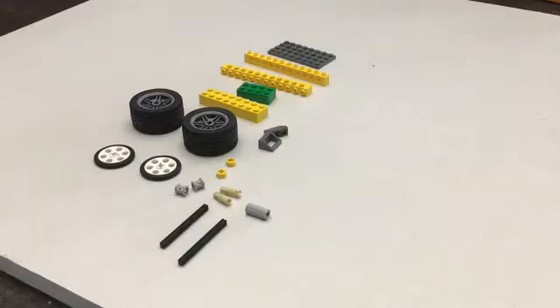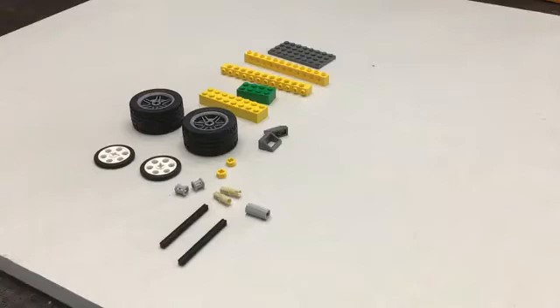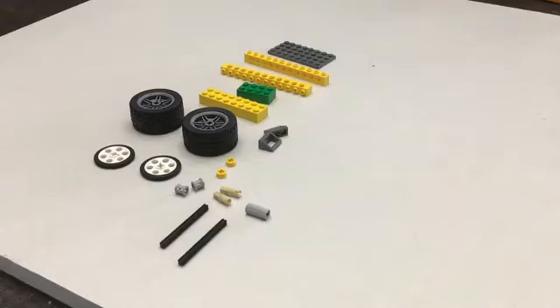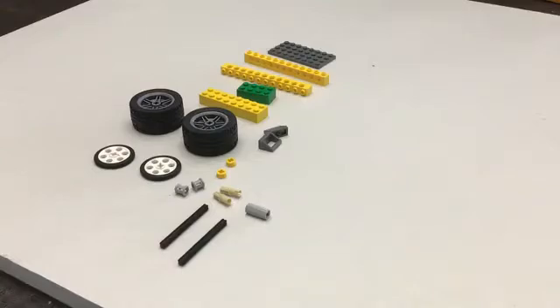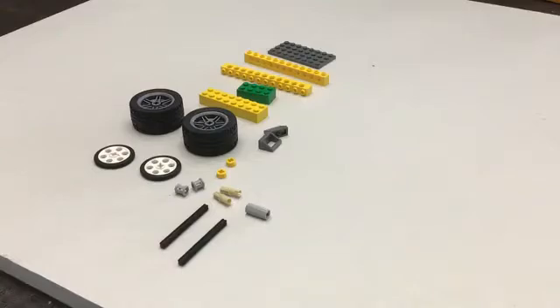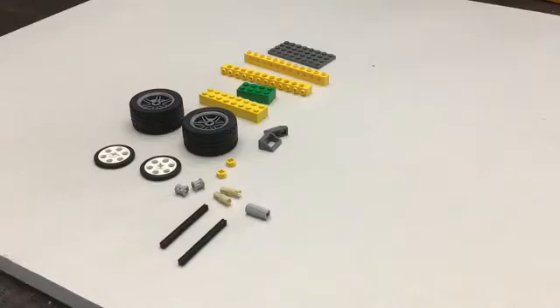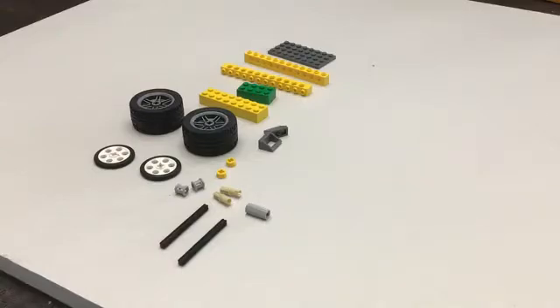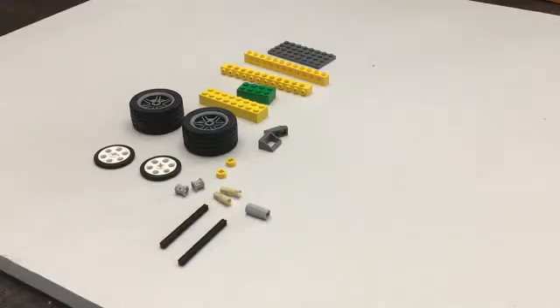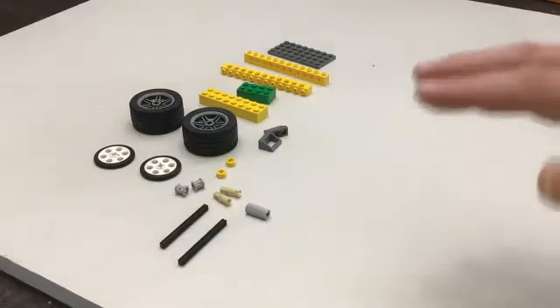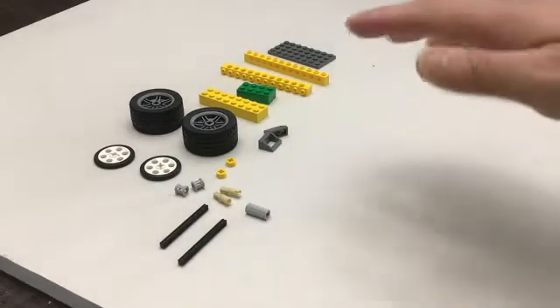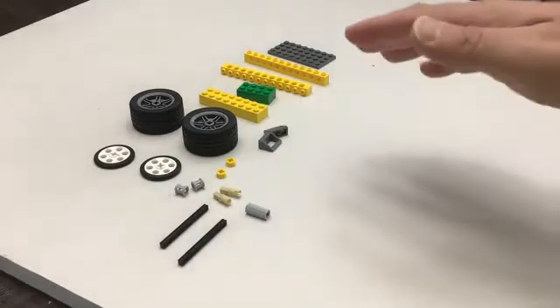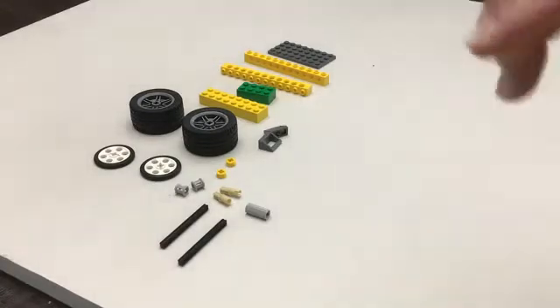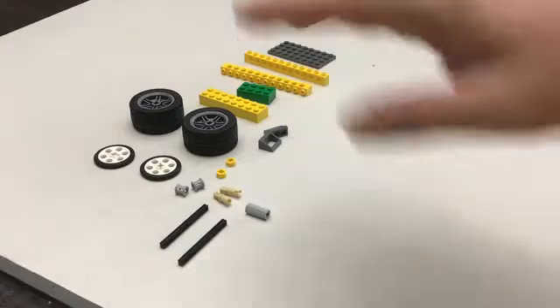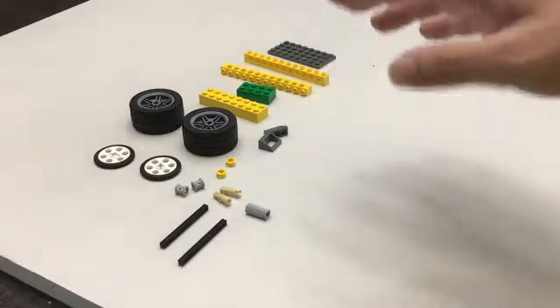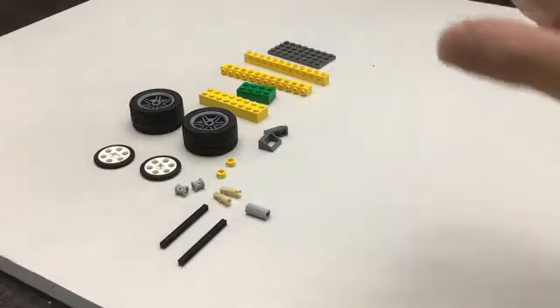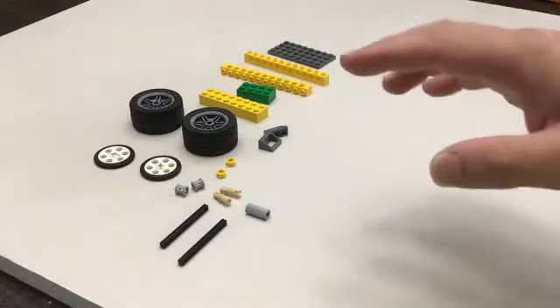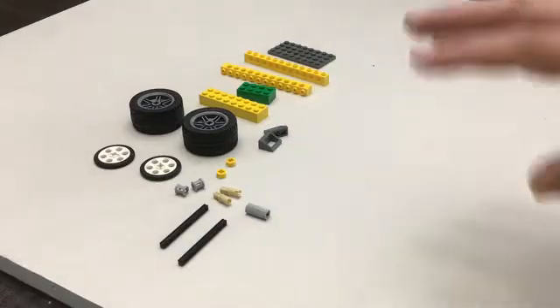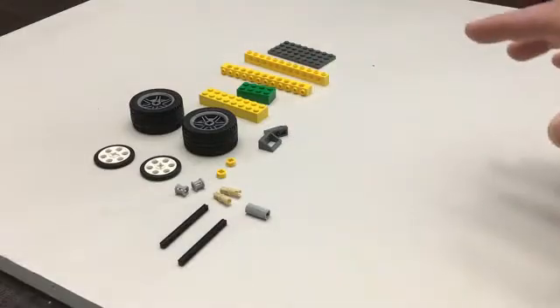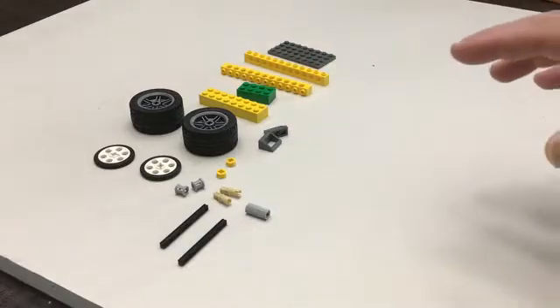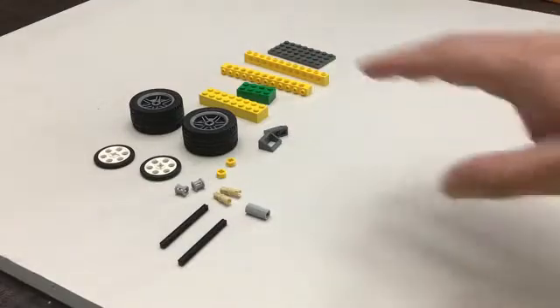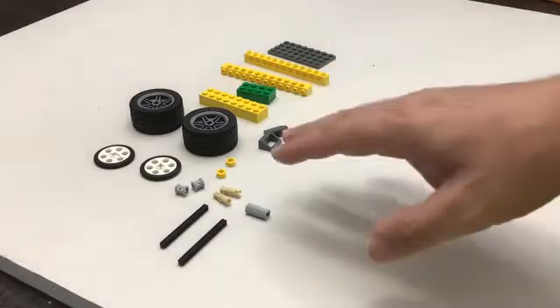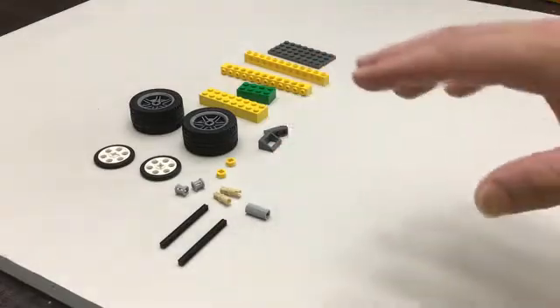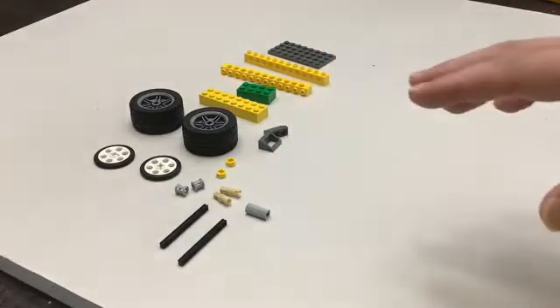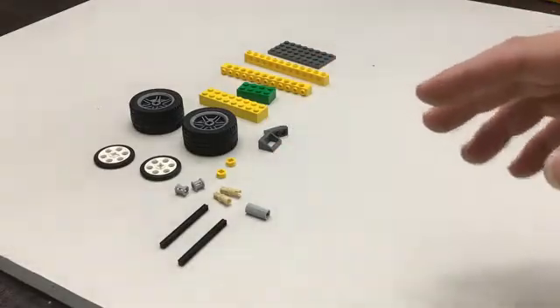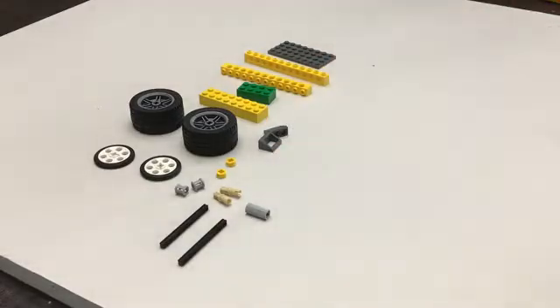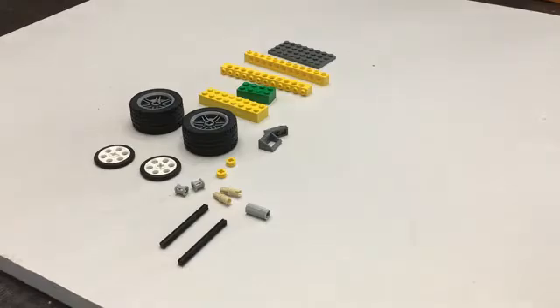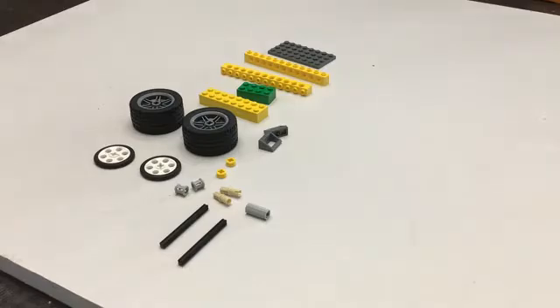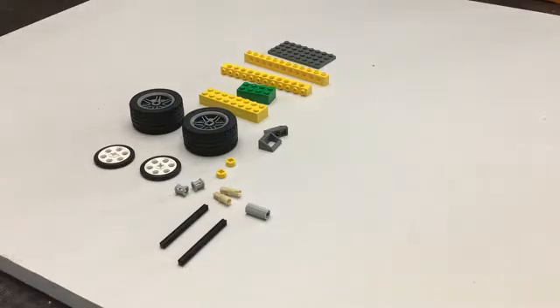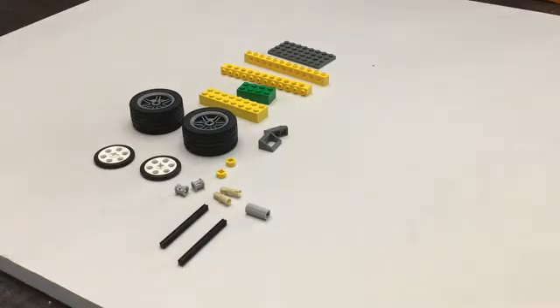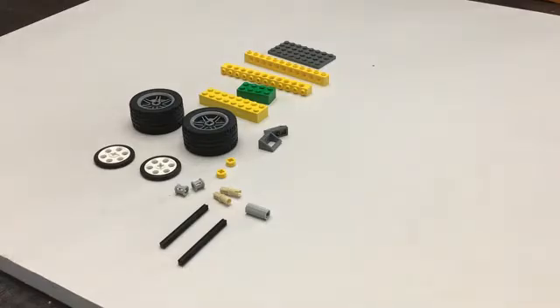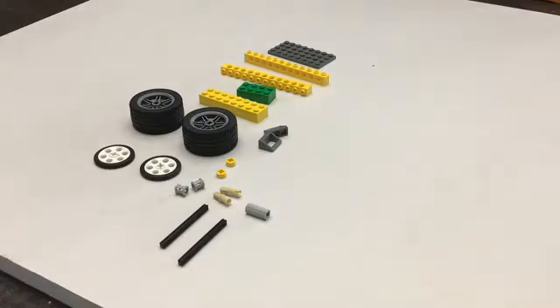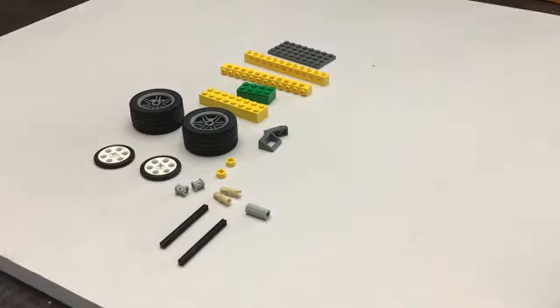We're going to be making the balloon car. Just as a general reminder, my colors might be completely different than the colors that you have, but the pieces should all be the same. So just make a note that the pieces may be a different color.